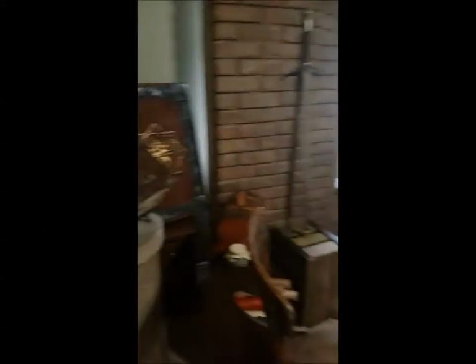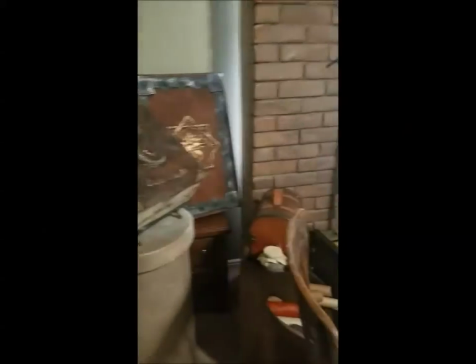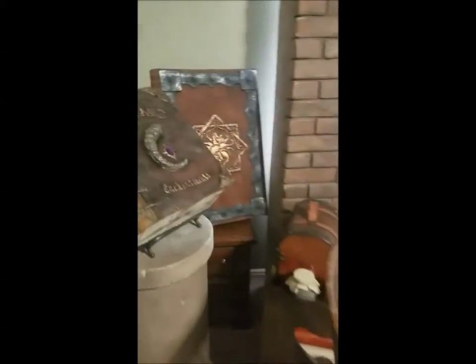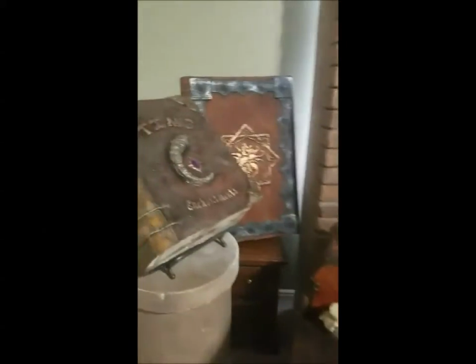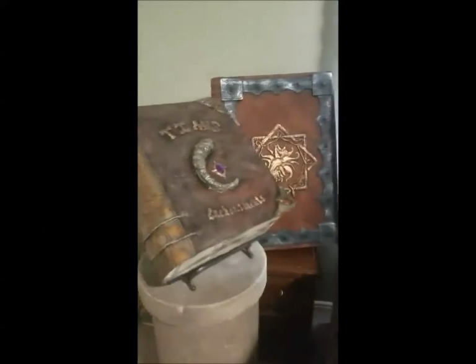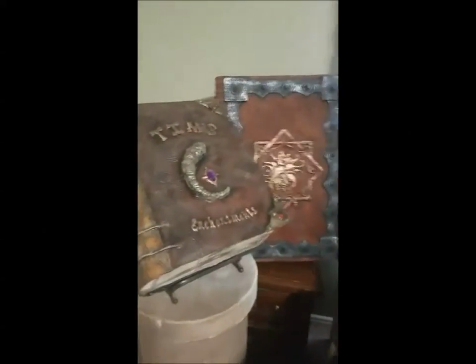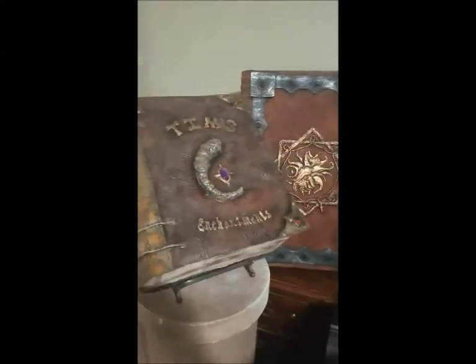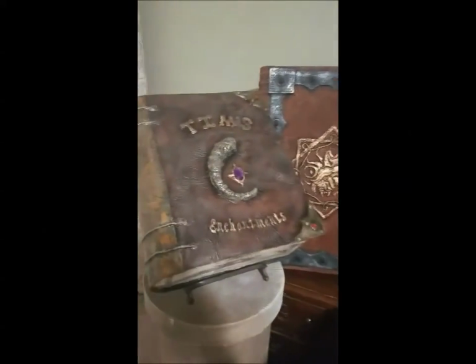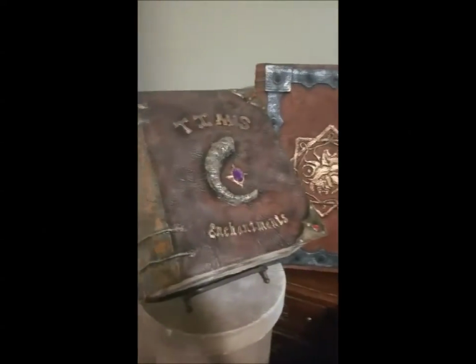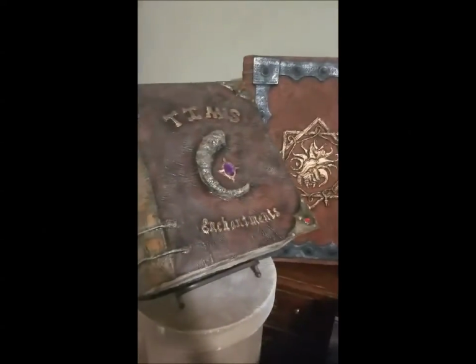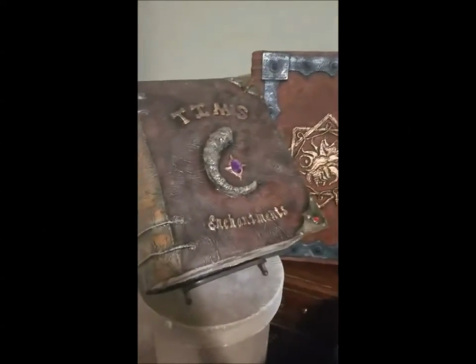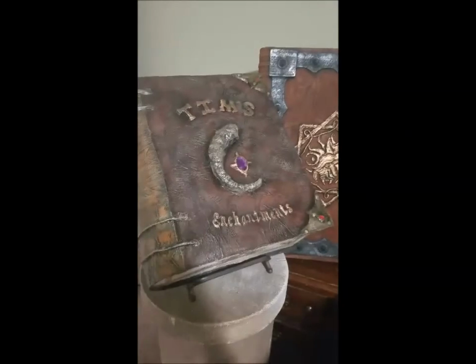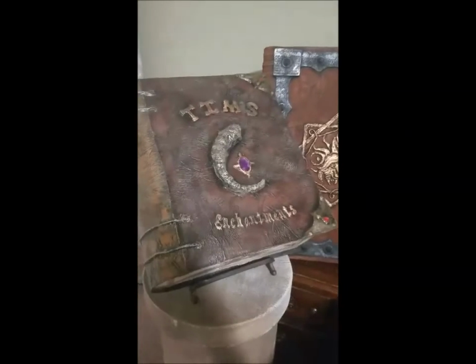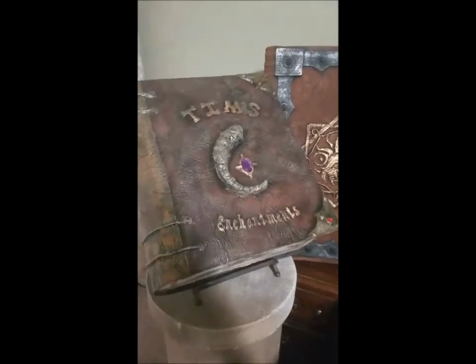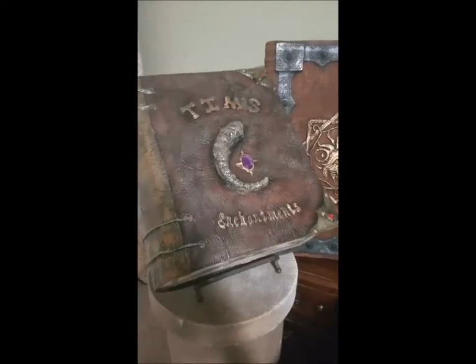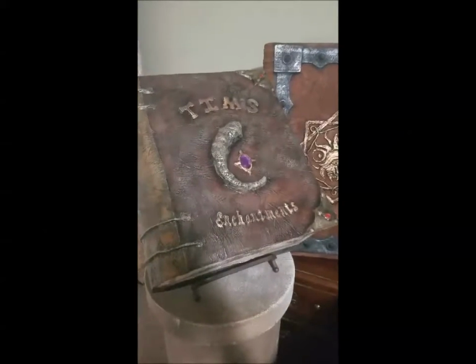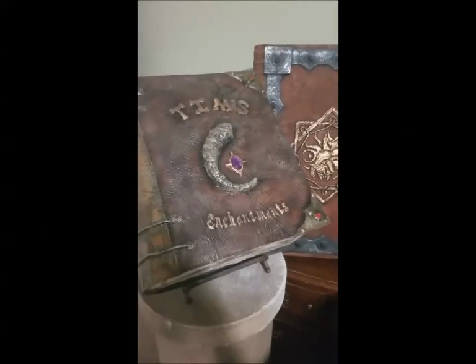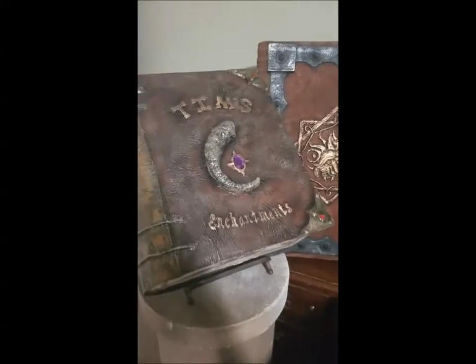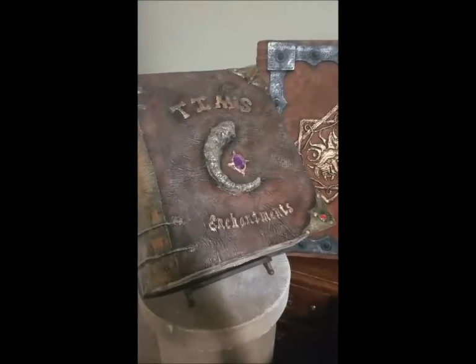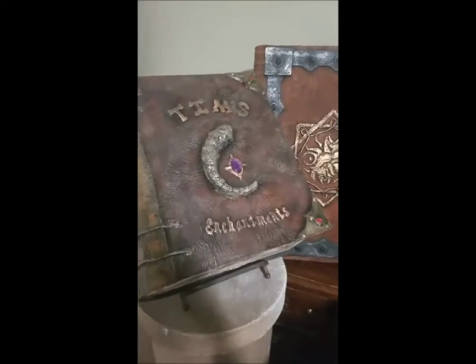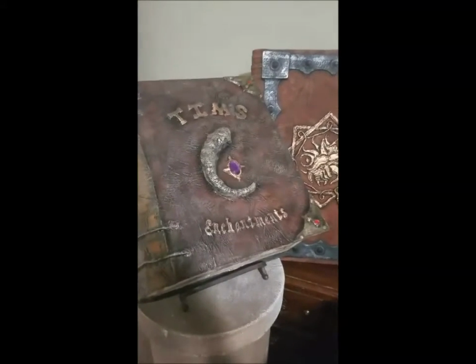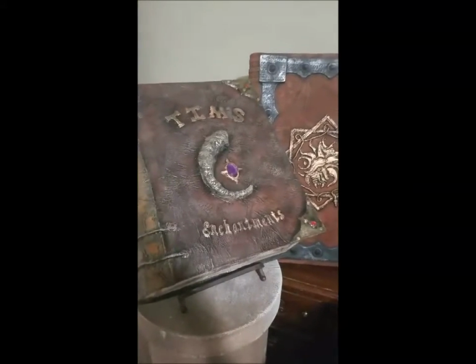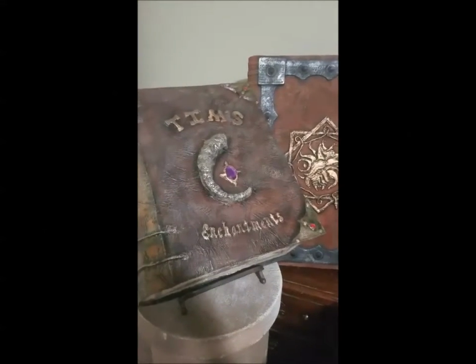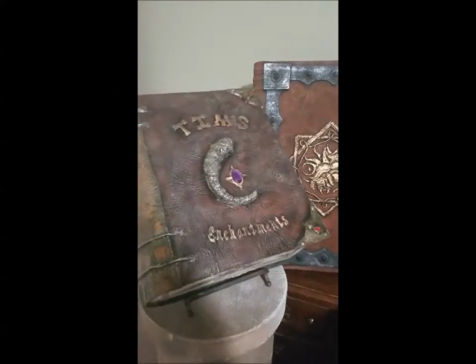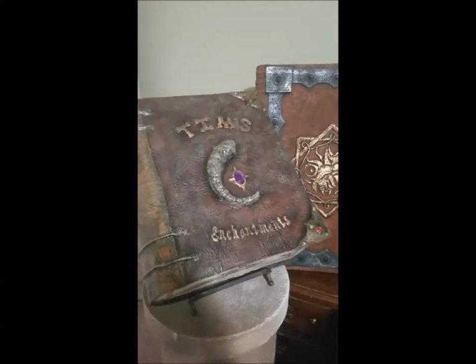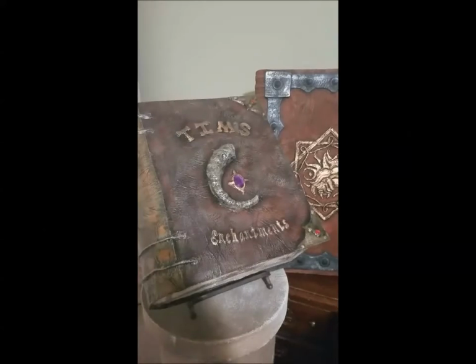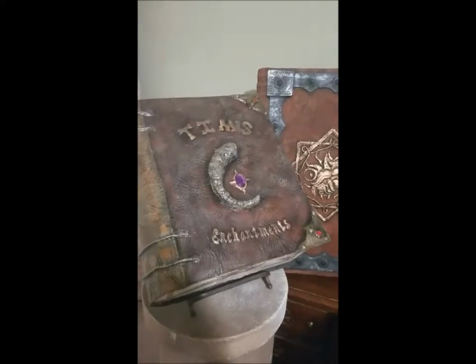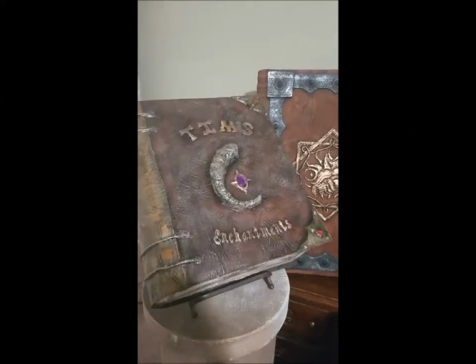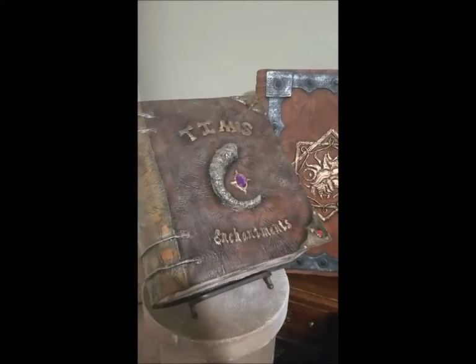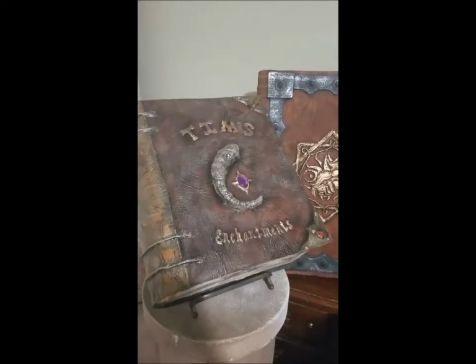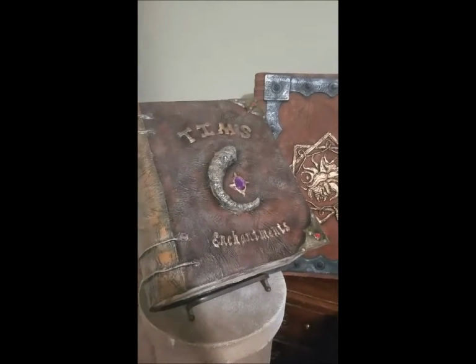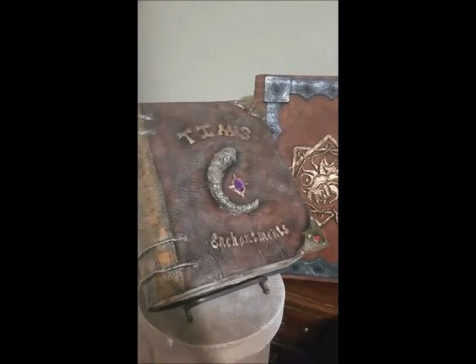First up, if you saw our tutorial video that we did earlier, this is the Tome — the Enchantment Tome — inspired by Tim from Monty Python and the Holy Grail.